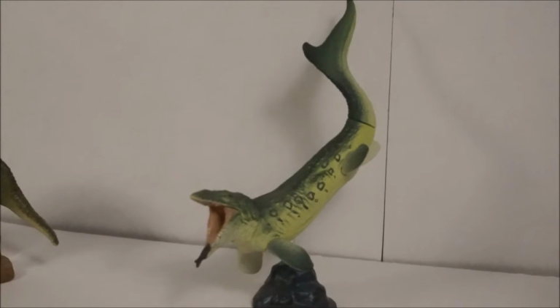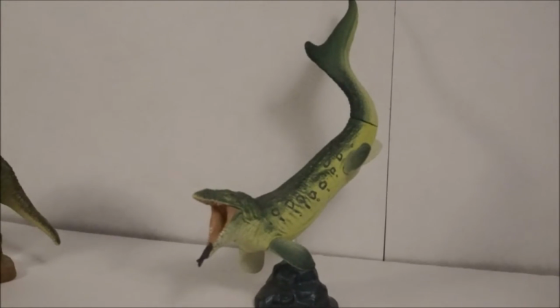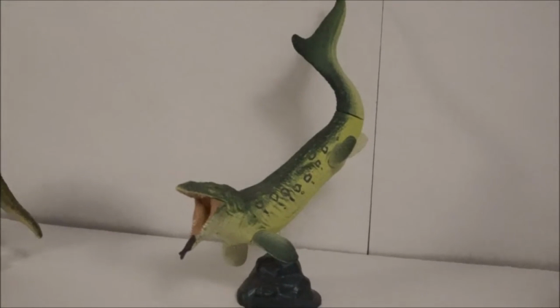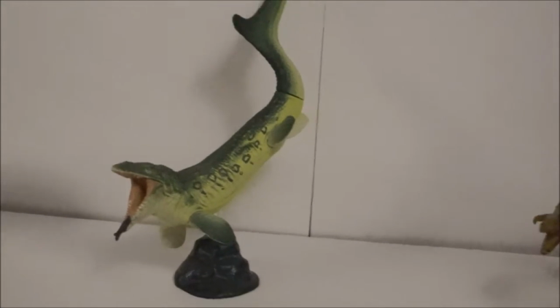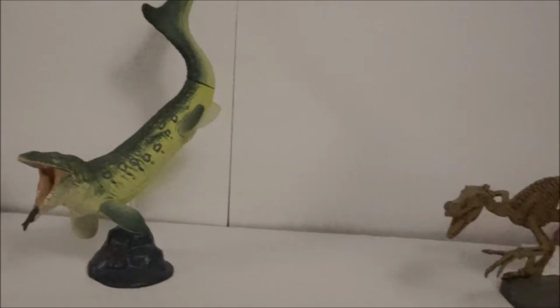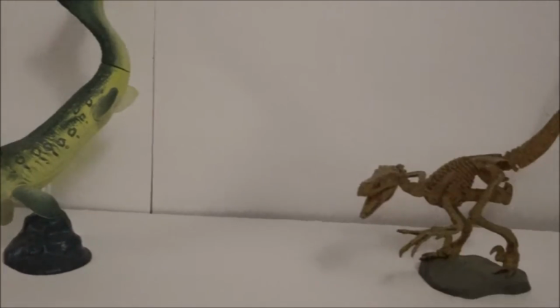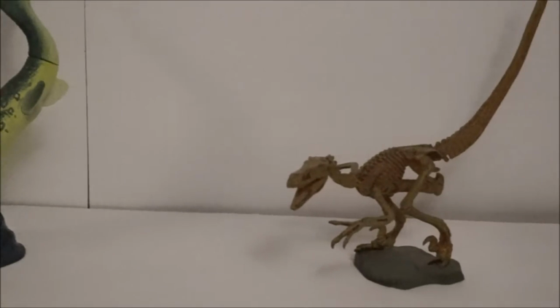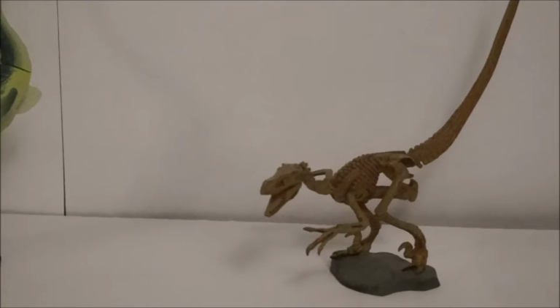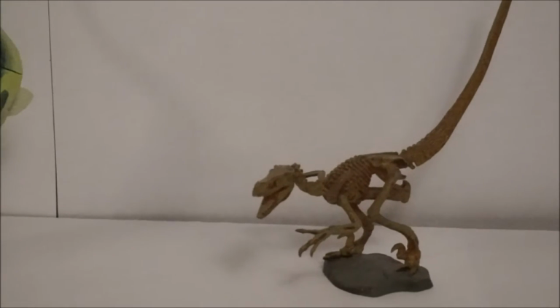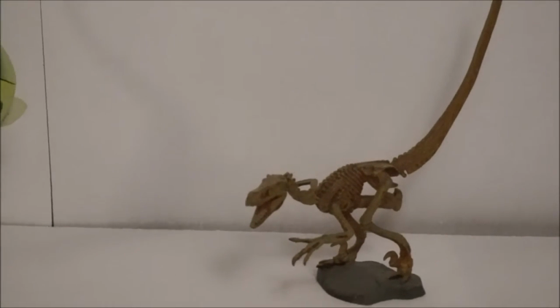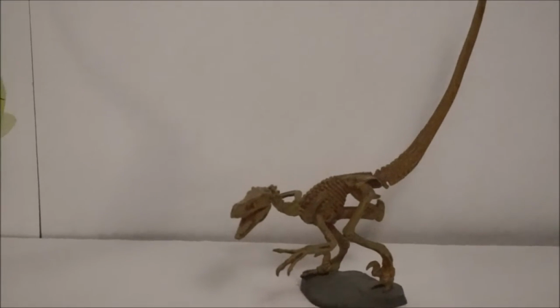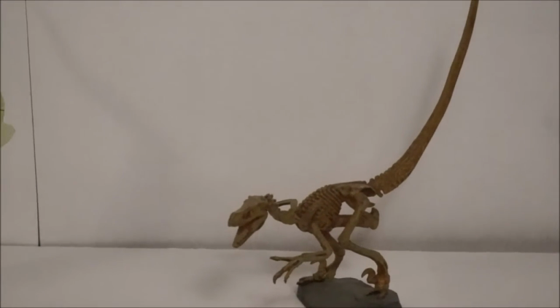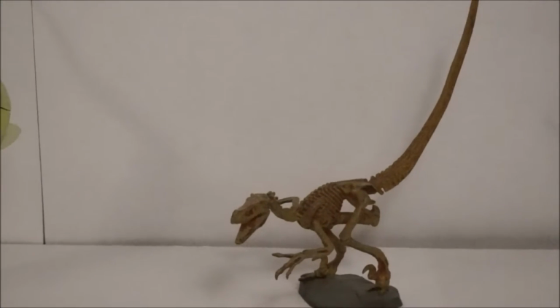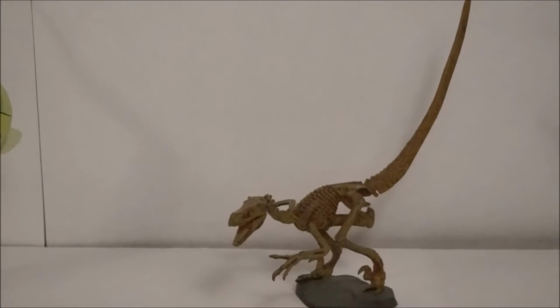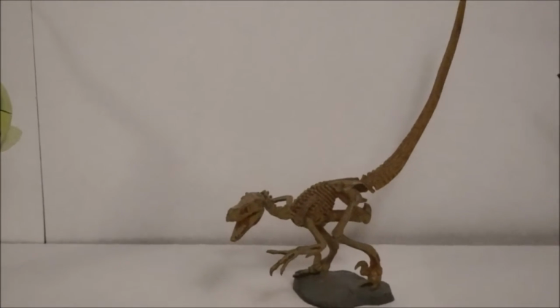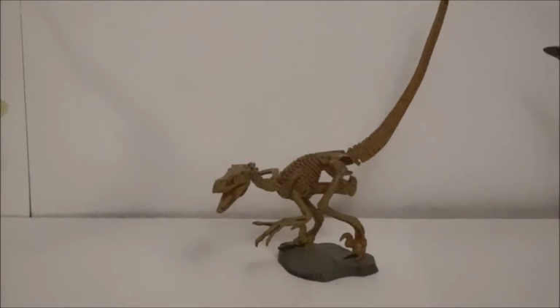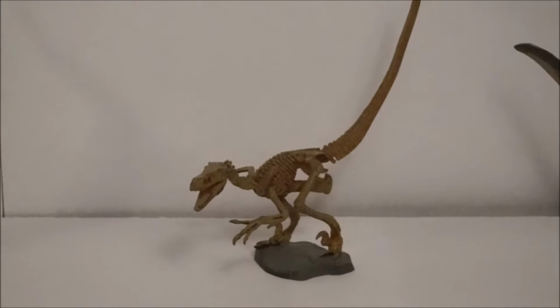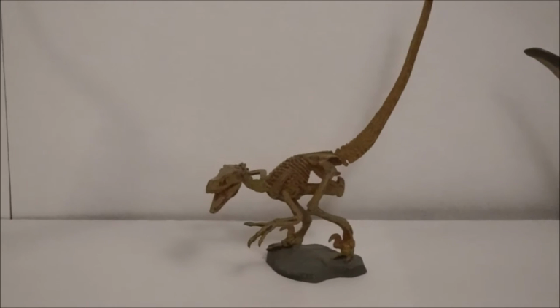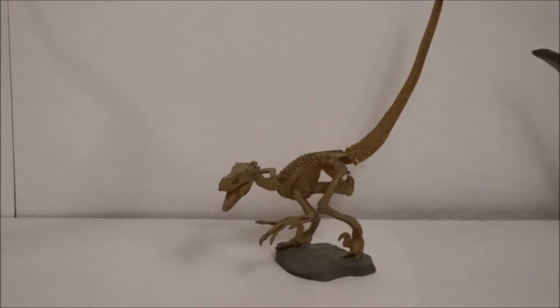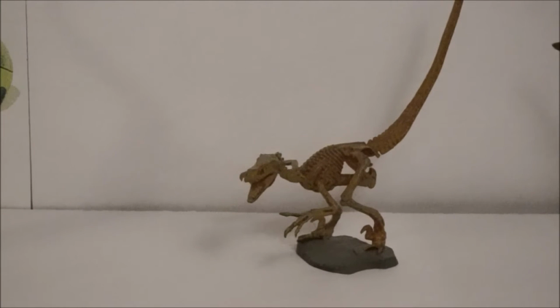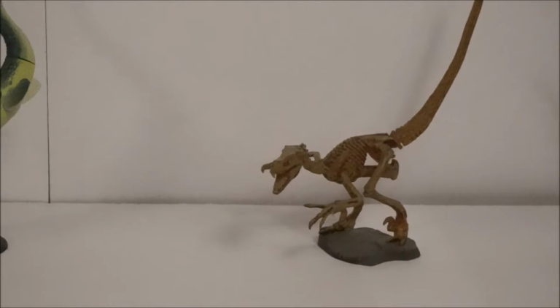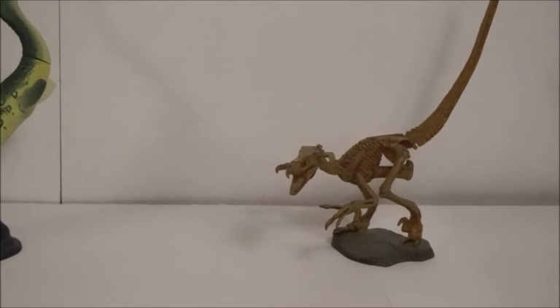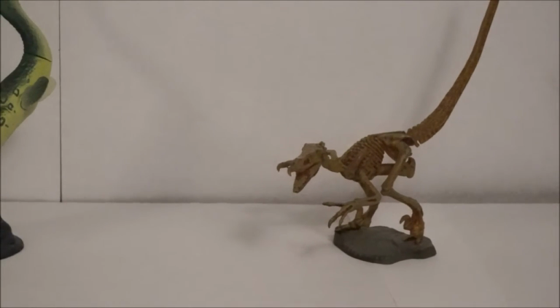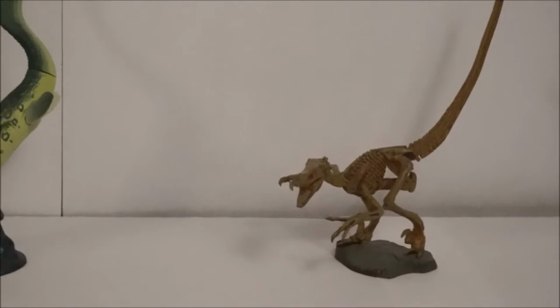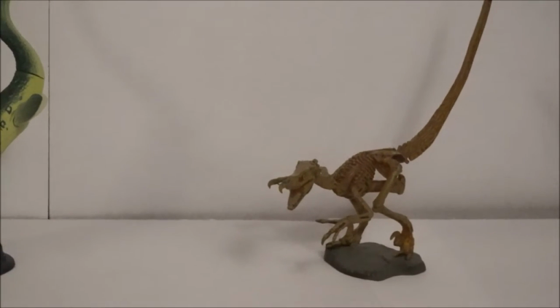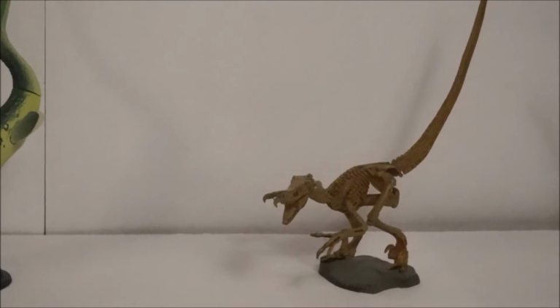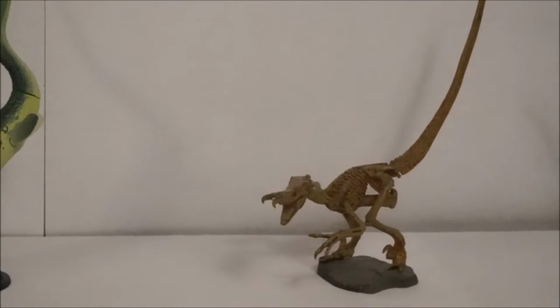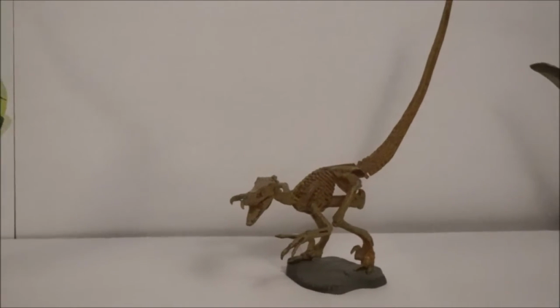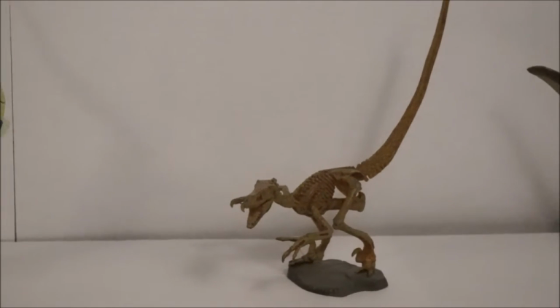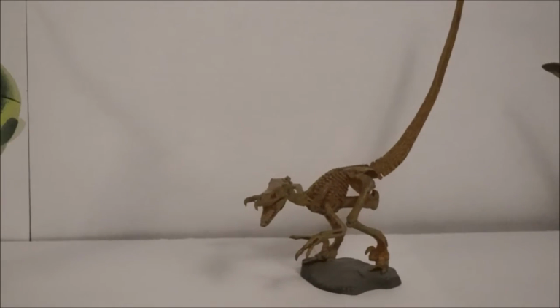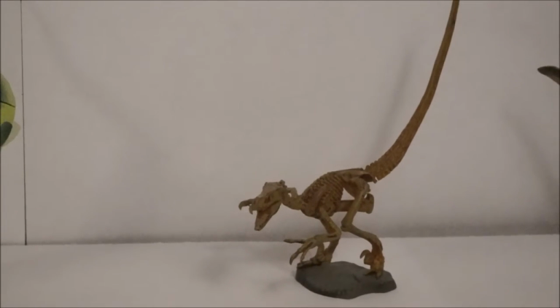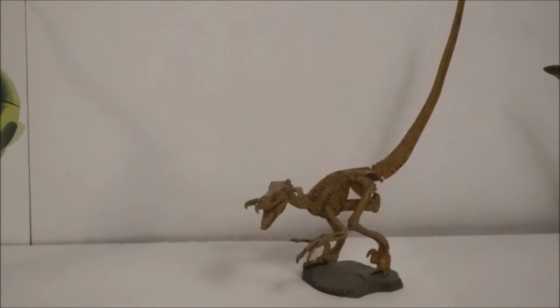Then there is the usual skeleton — this time it's Velociraptor. It's amazing how detailed it is for the size.